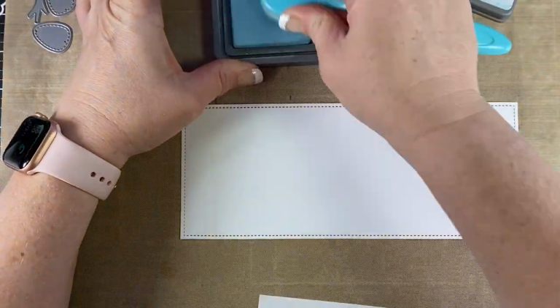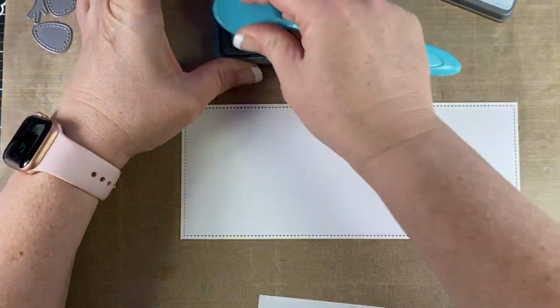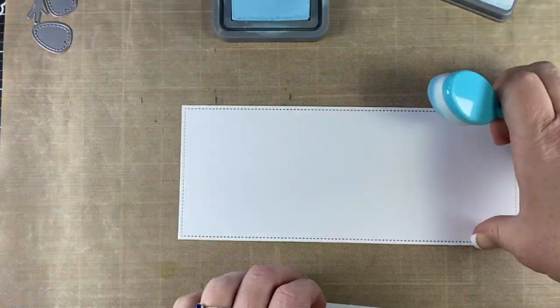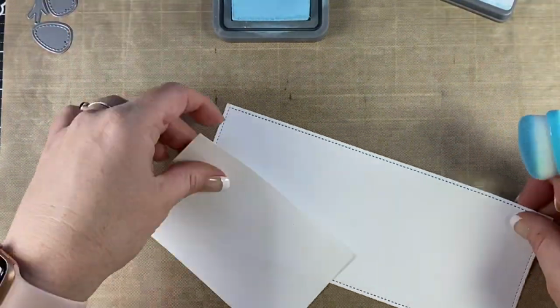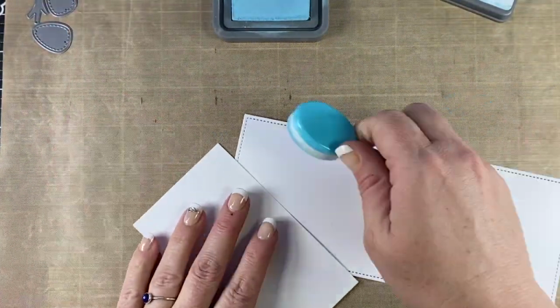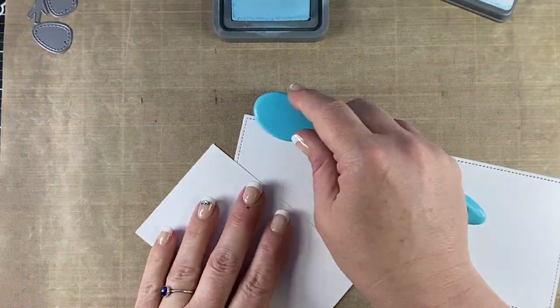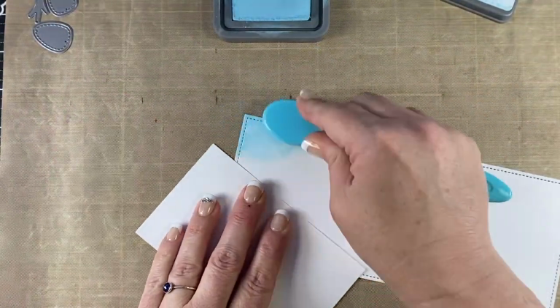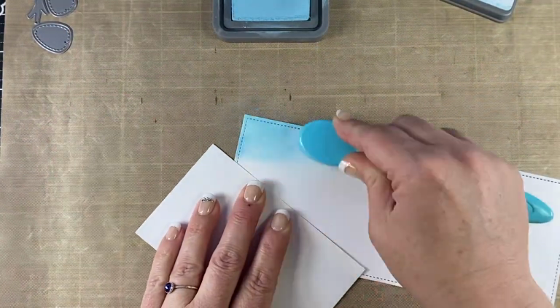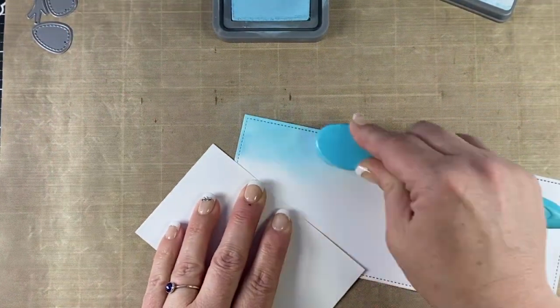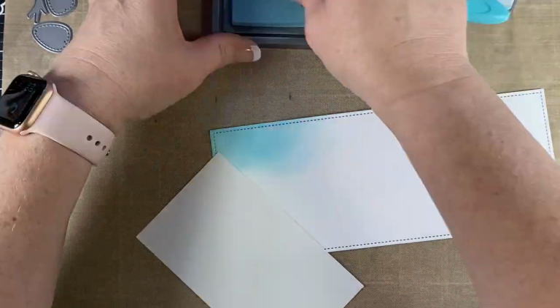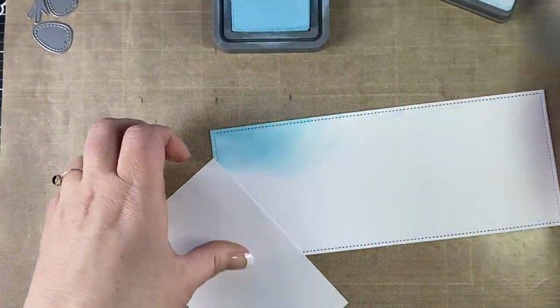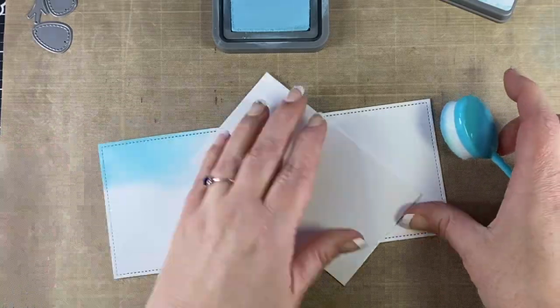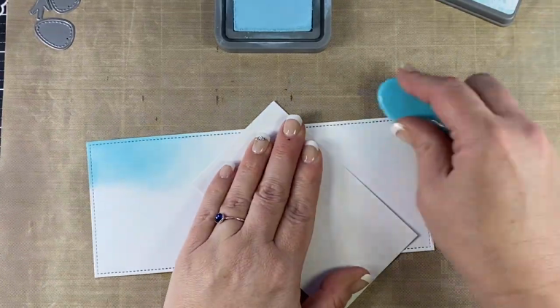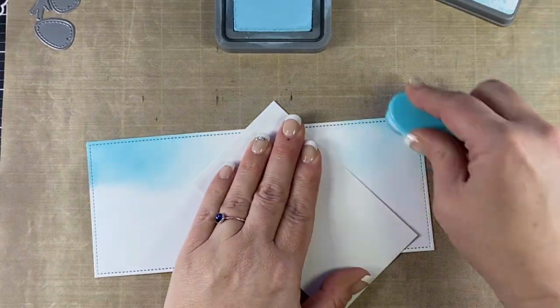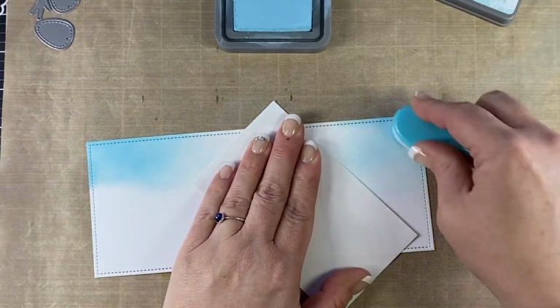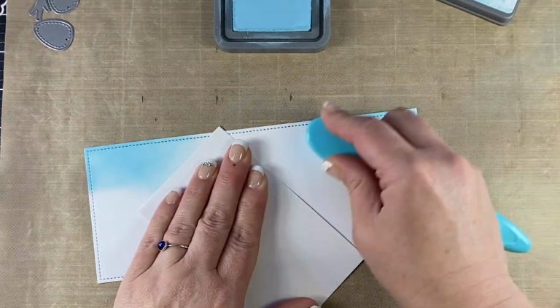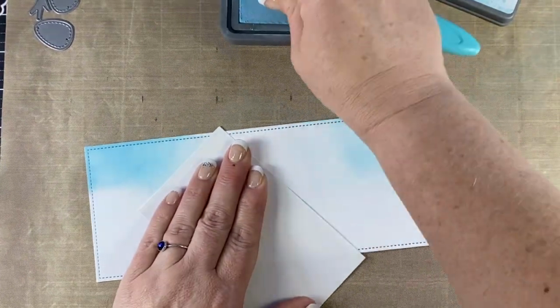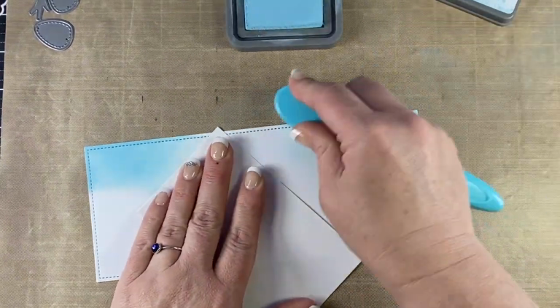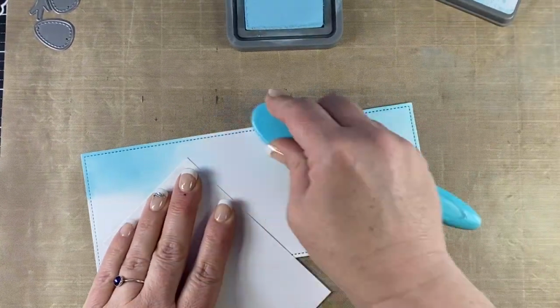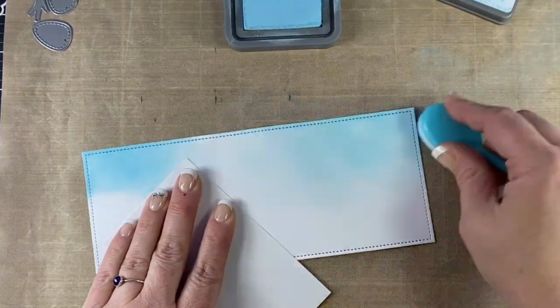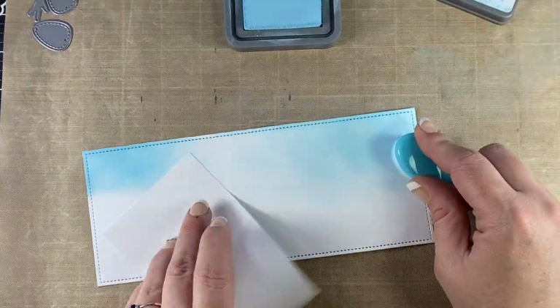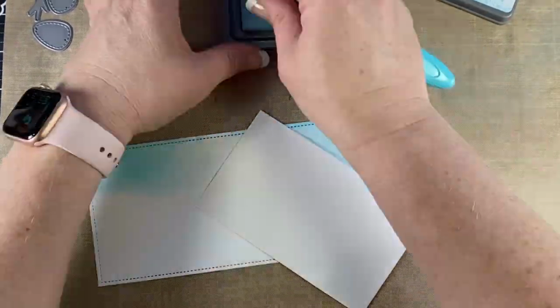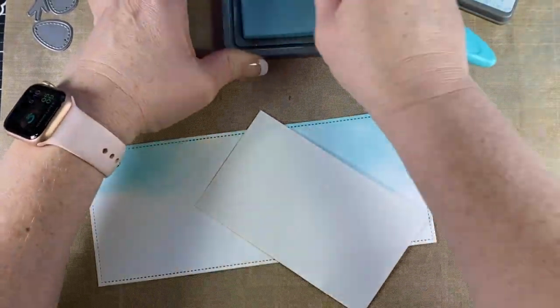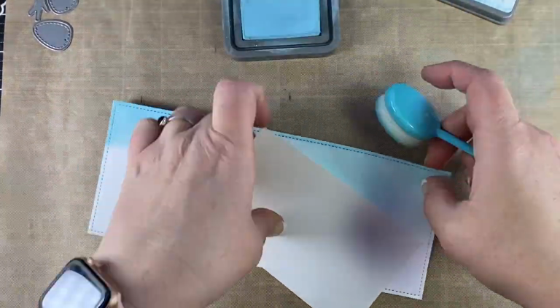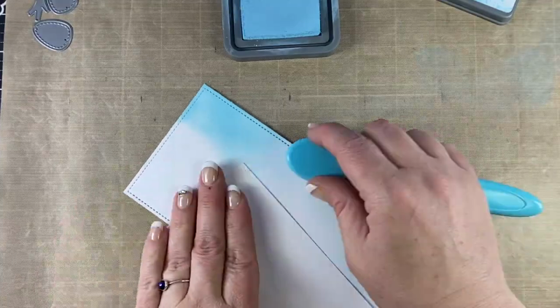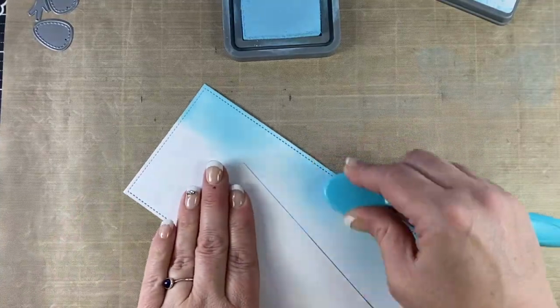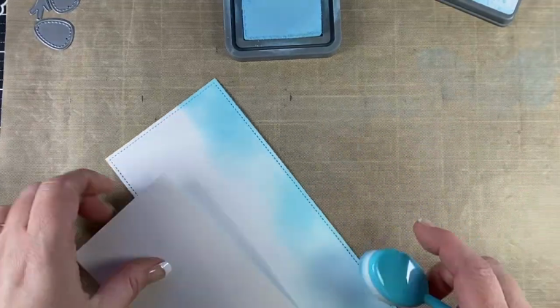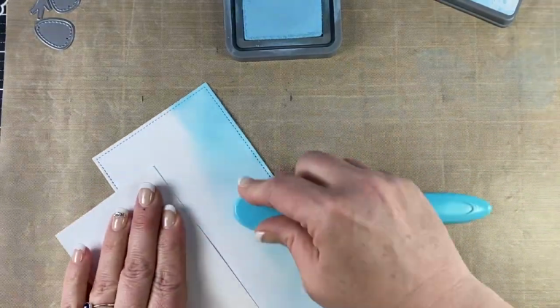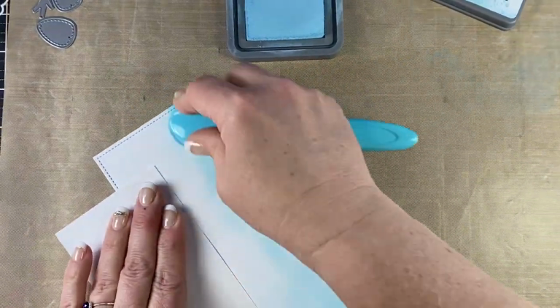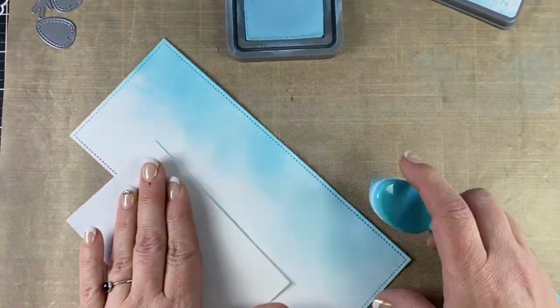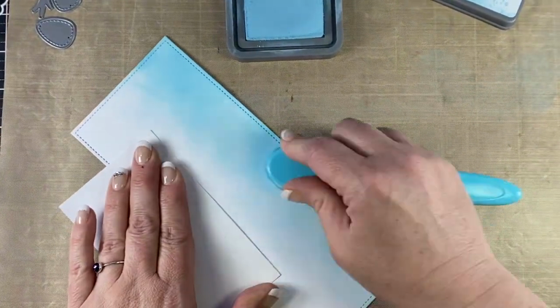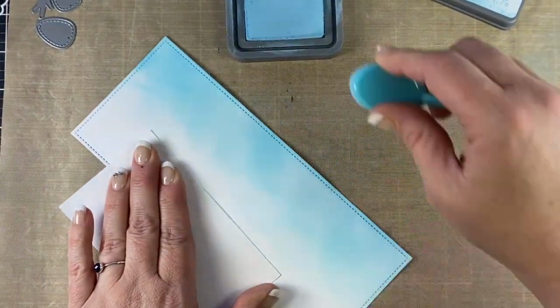If that was a cardstock panel, I would have been in a little bit of trouble because I did buckle it. Now for my sky, I'm using my very favorite color that I always use for skies and that is tumbled glass. I probably should change that up a bit, but I love the effect that this gives — so if you like it, why change it, right?